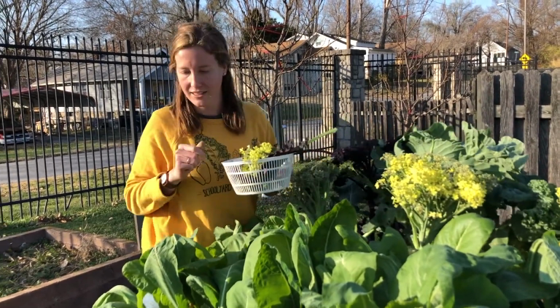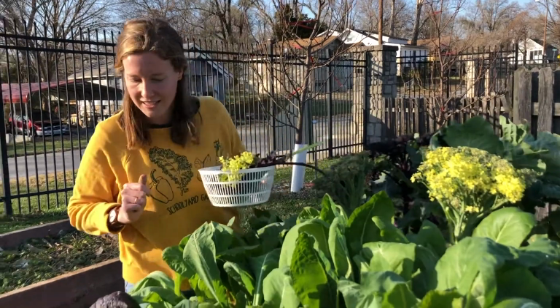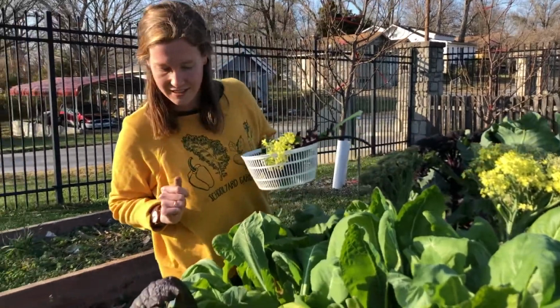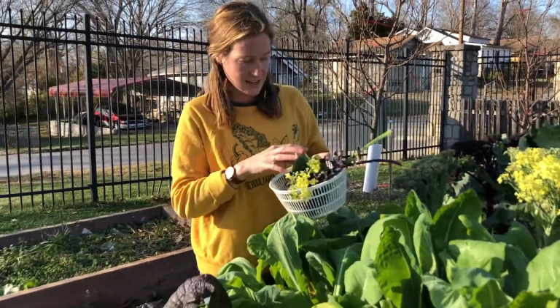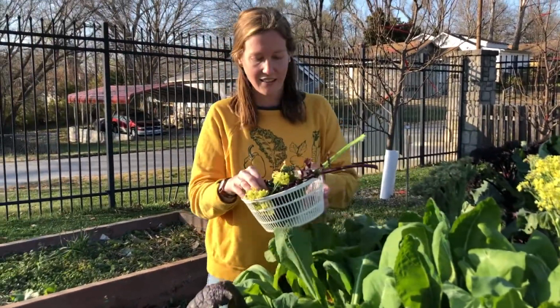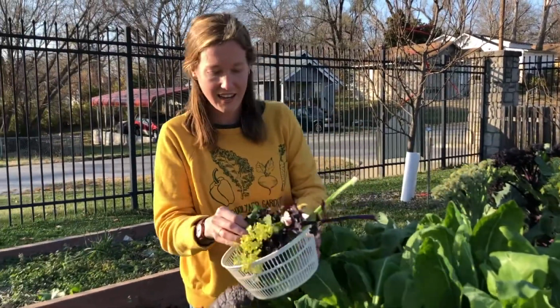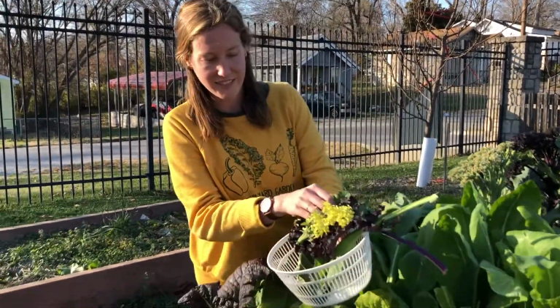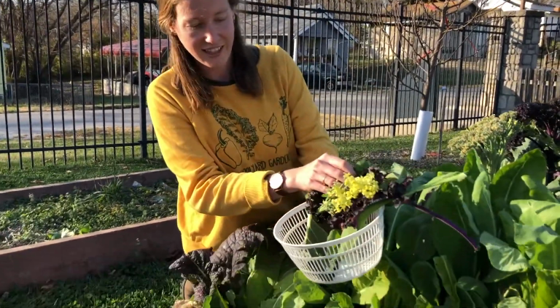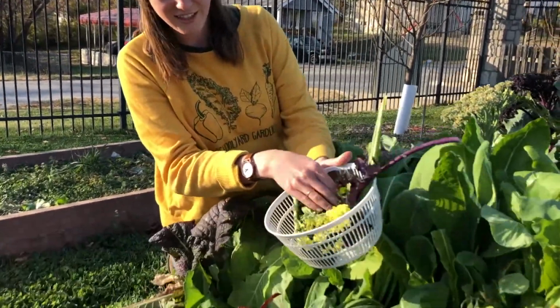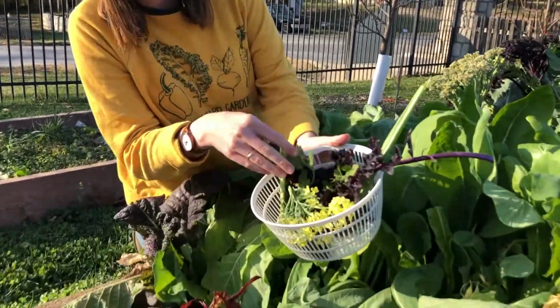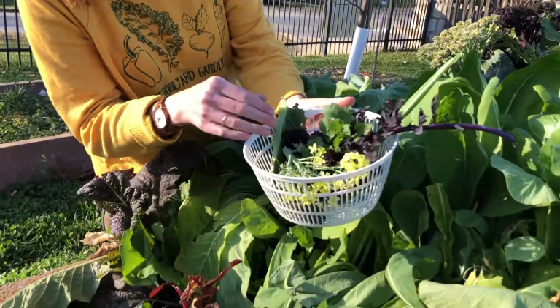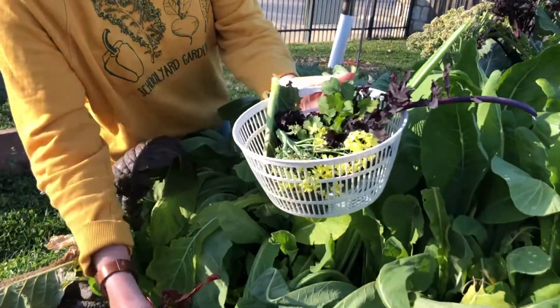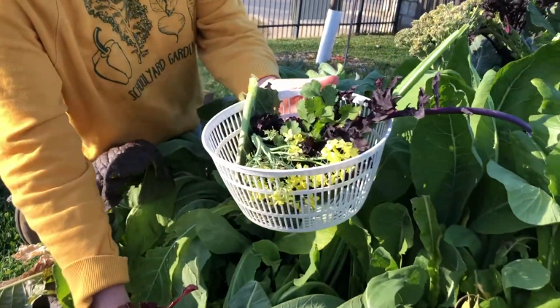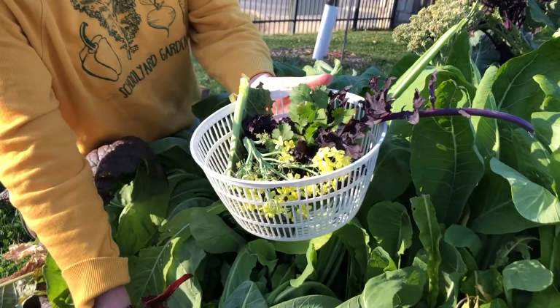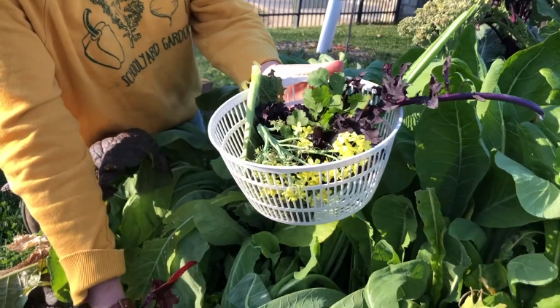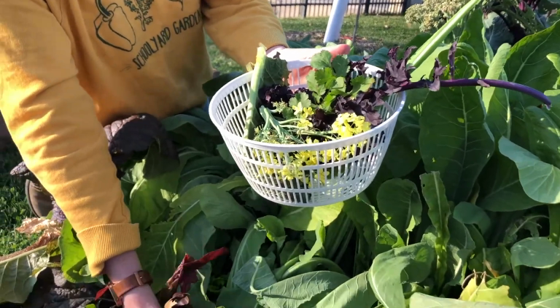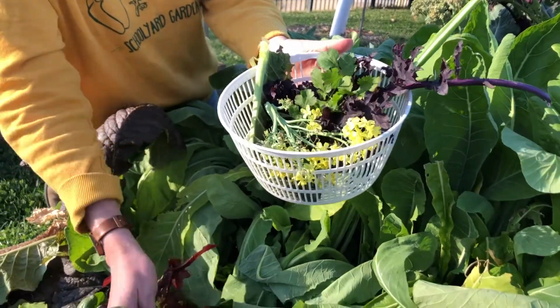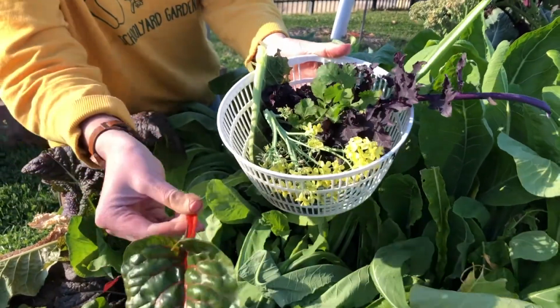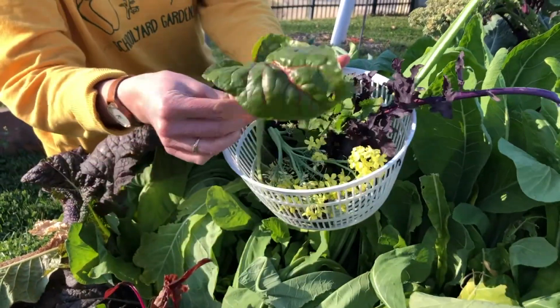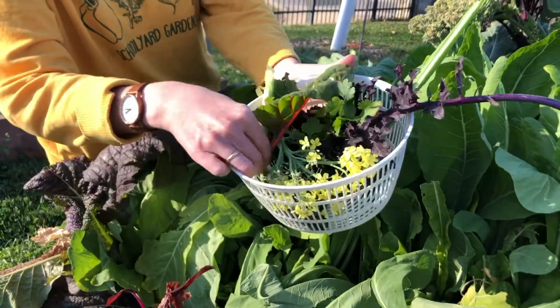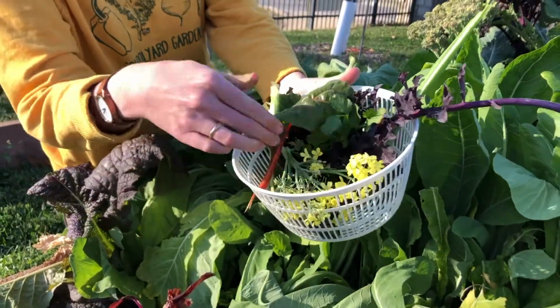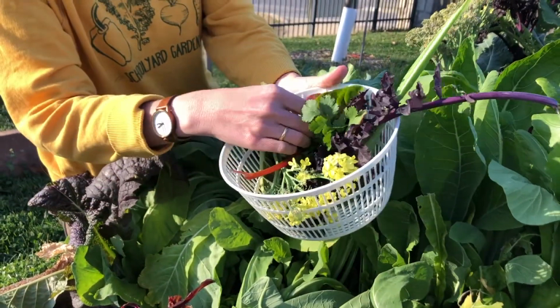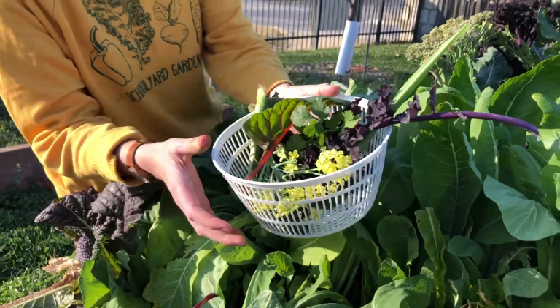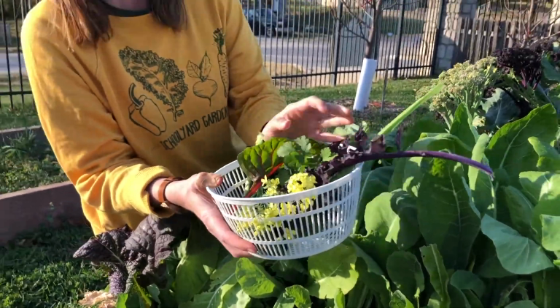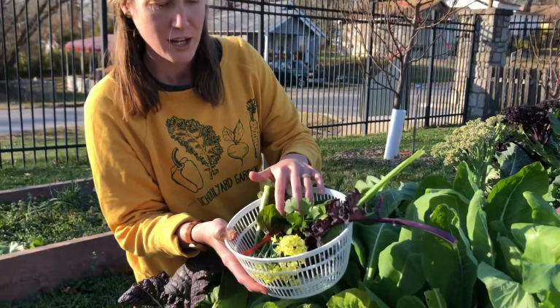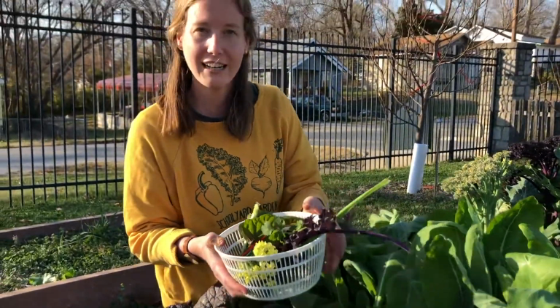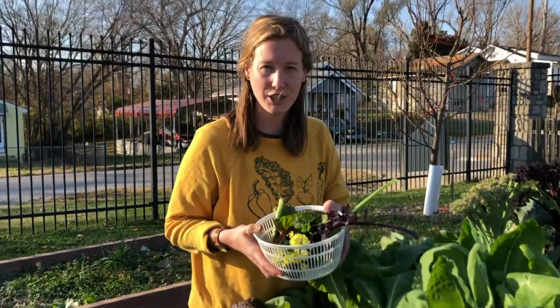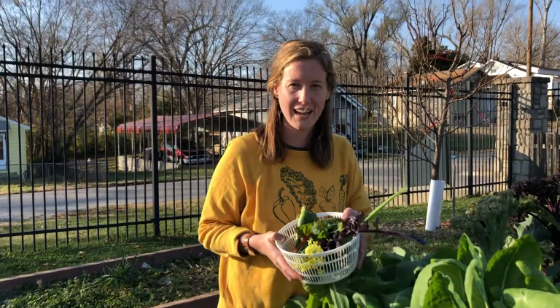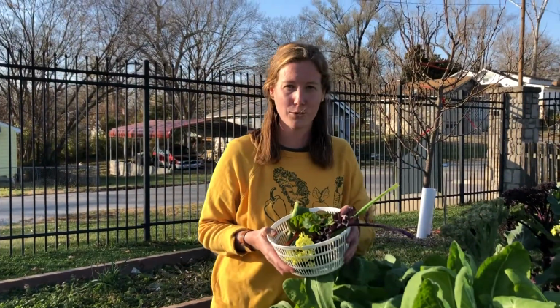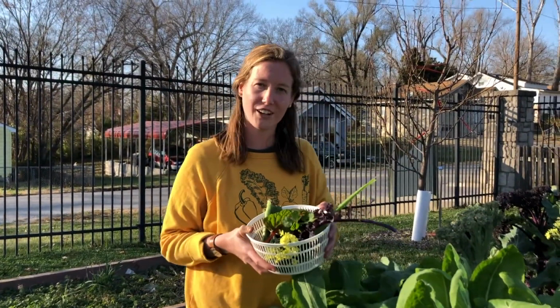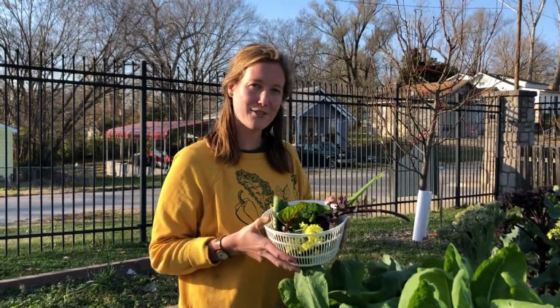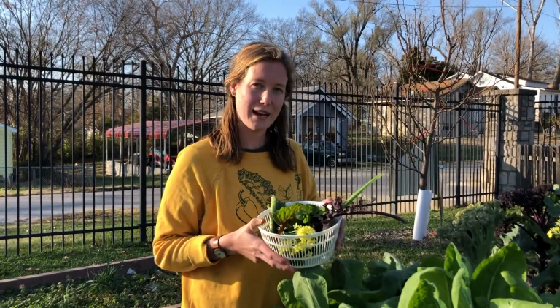We've got a lot of different colors. Swiss chard too. Okay, we're ready — let's go inside and get to work on our rad rabbit wraps.